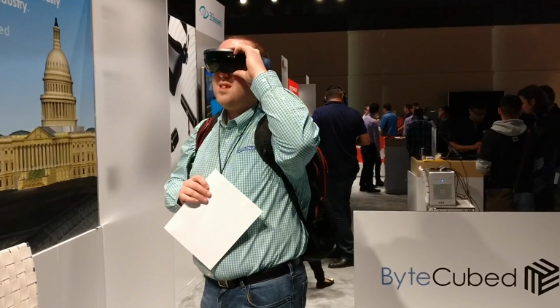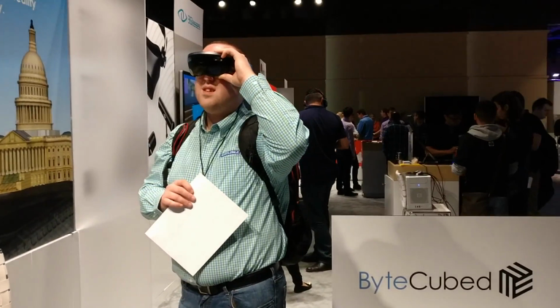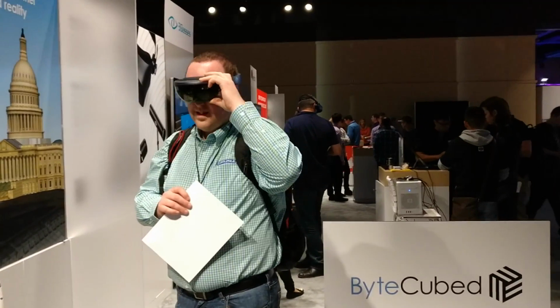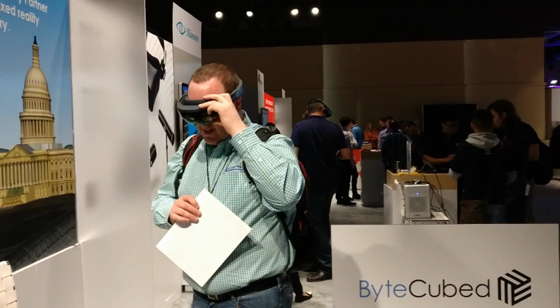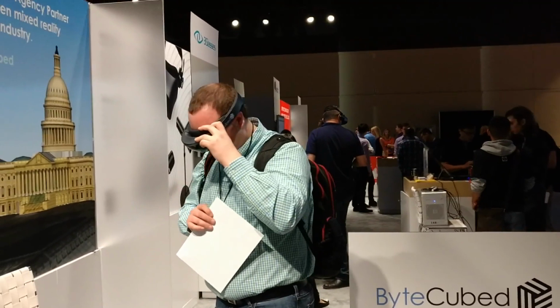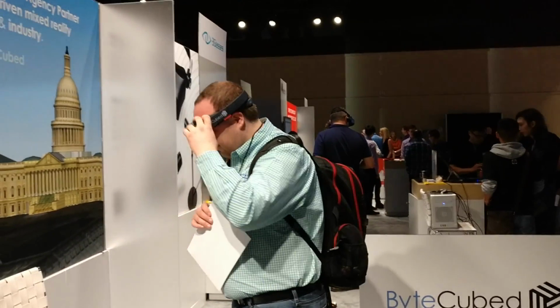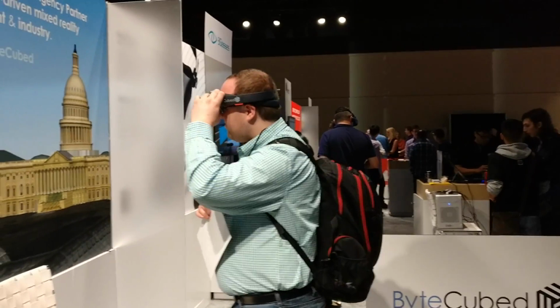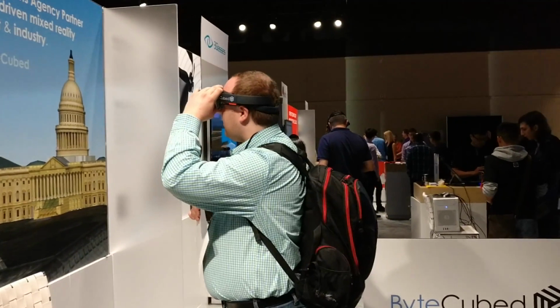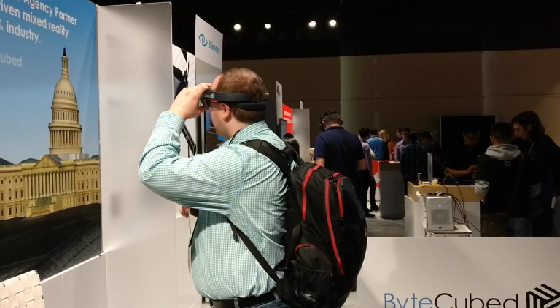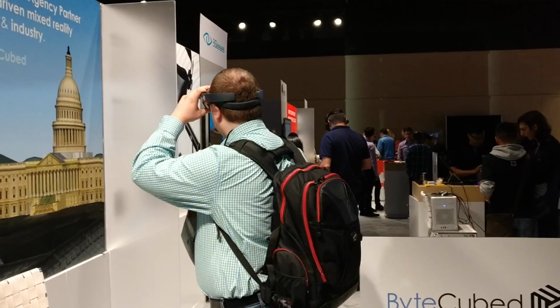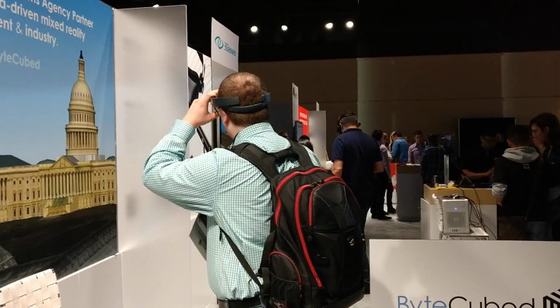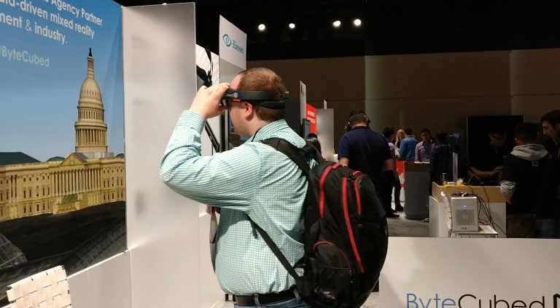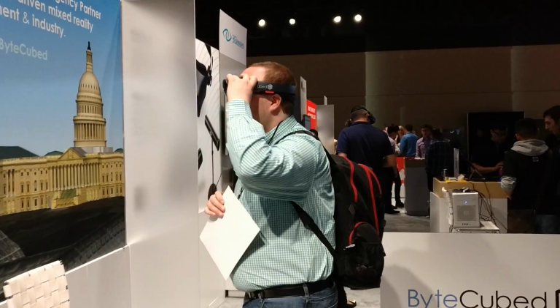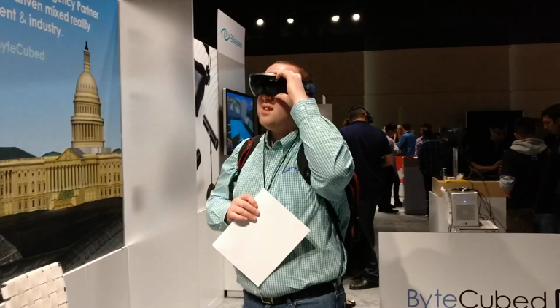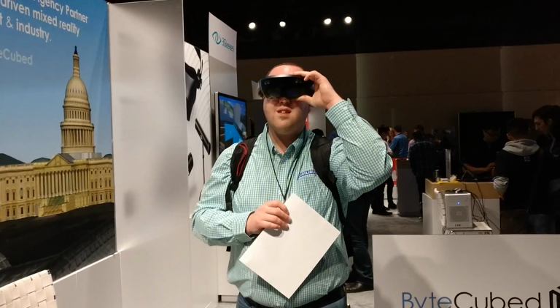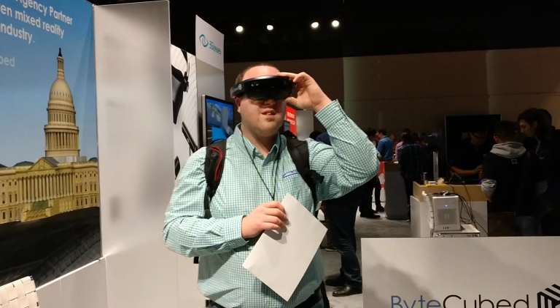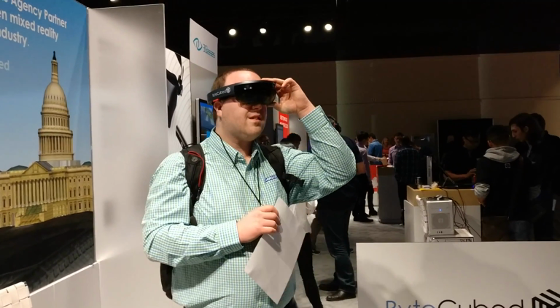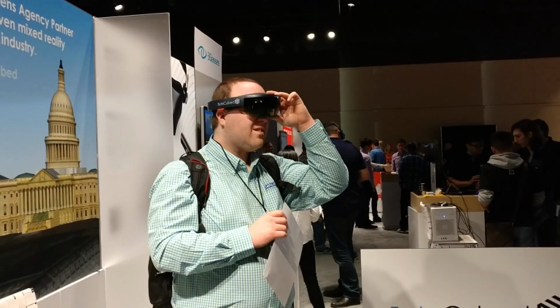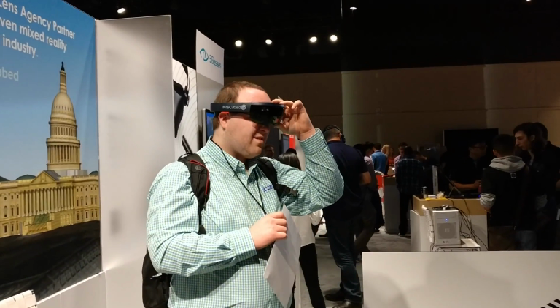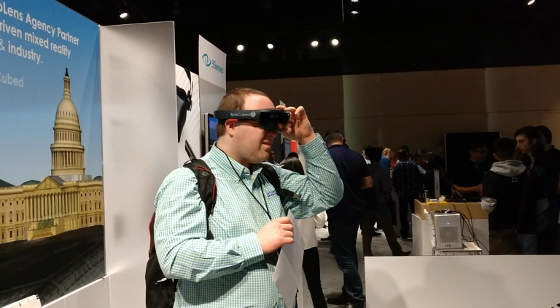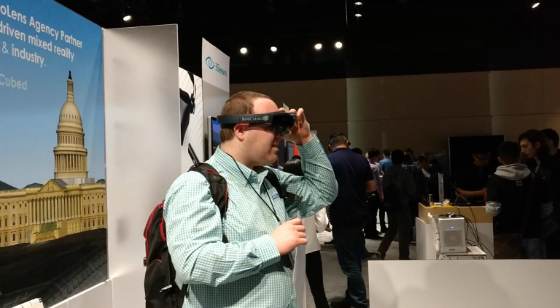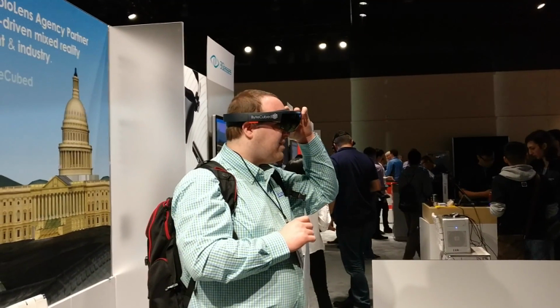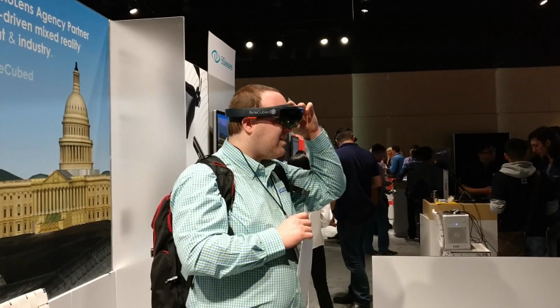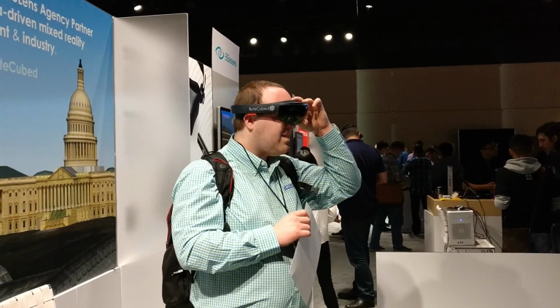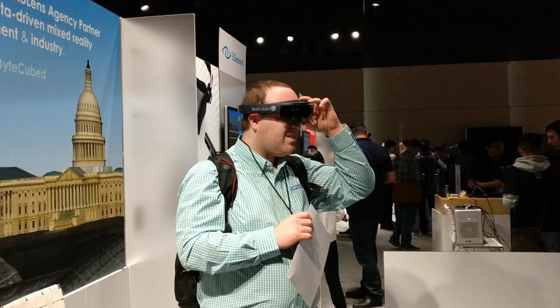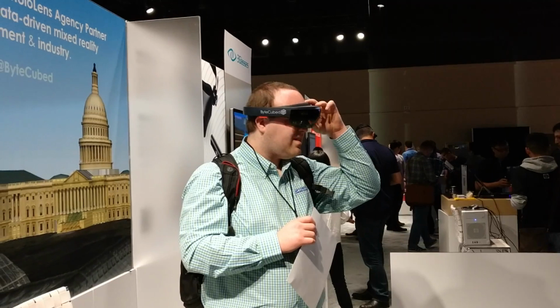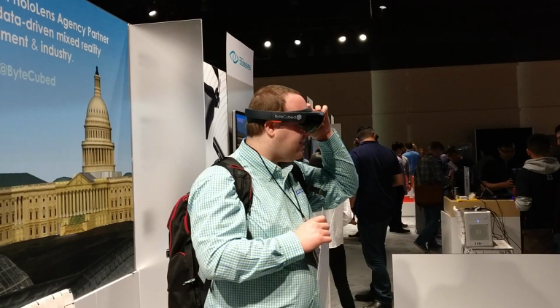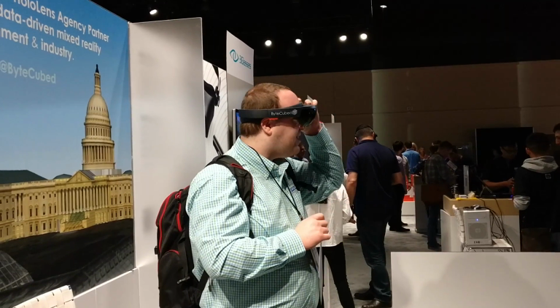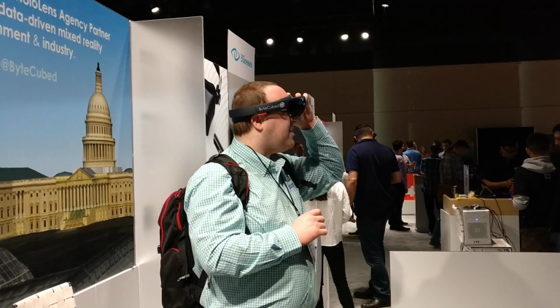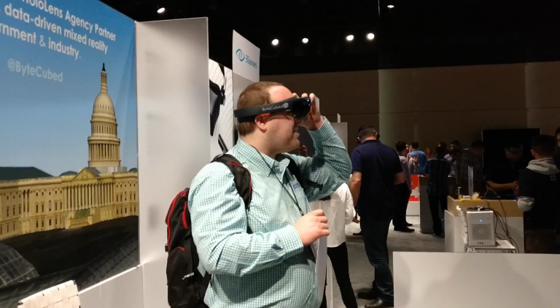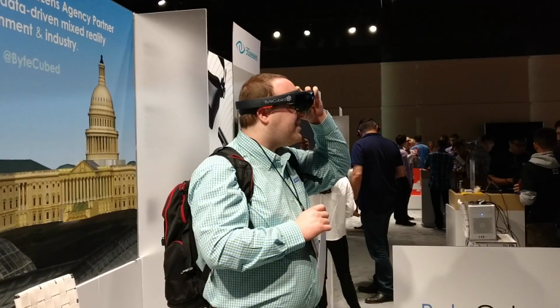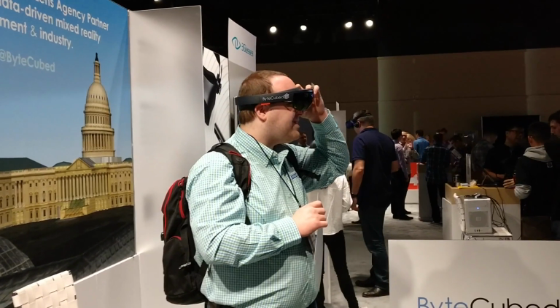And in this augmented reality world, you can experience places you've never been to before. Exactly. Anything else you'd like to share about this experience? I think we did a very good job covering it. Thank you so much.